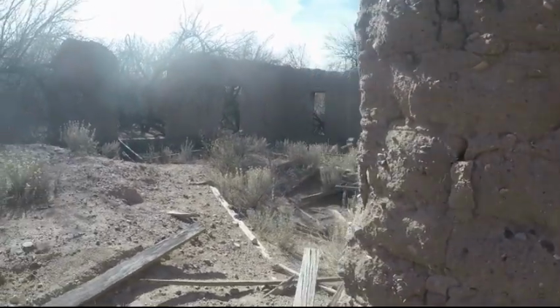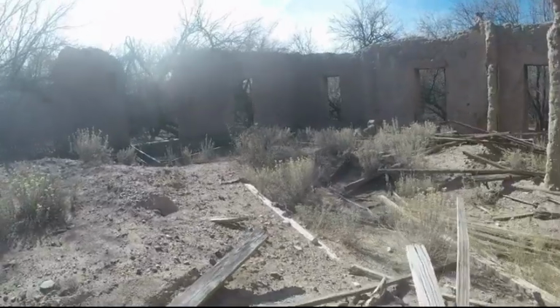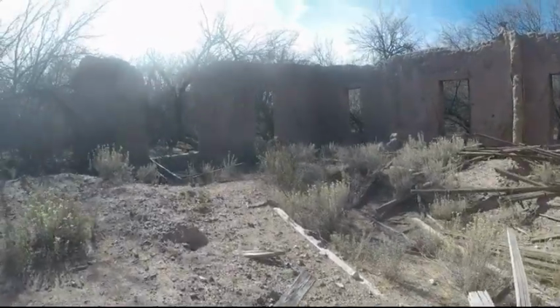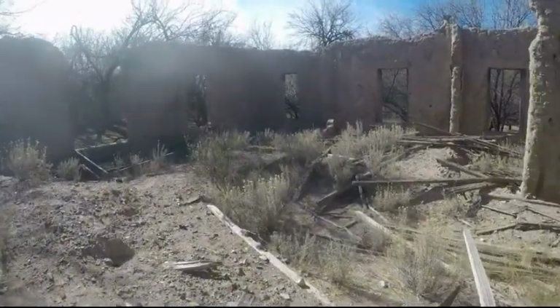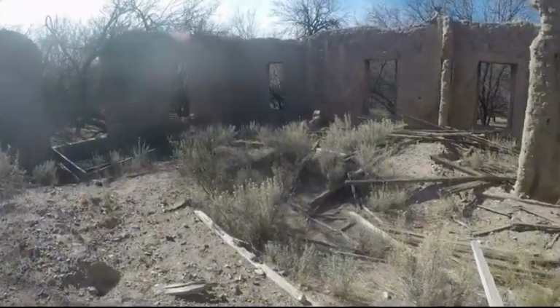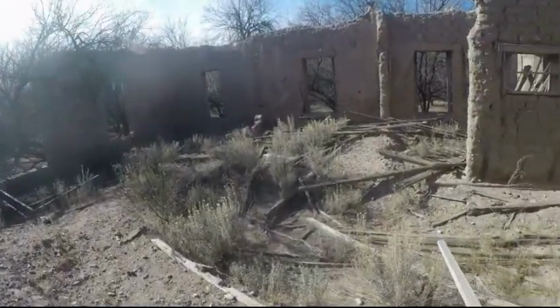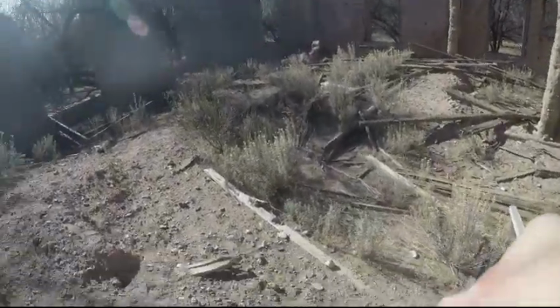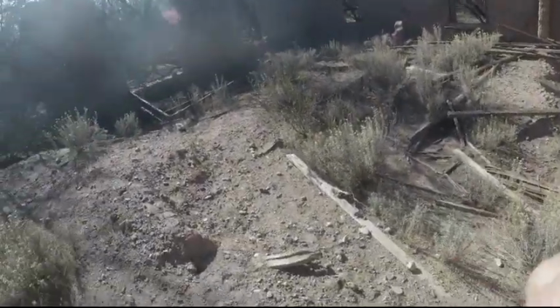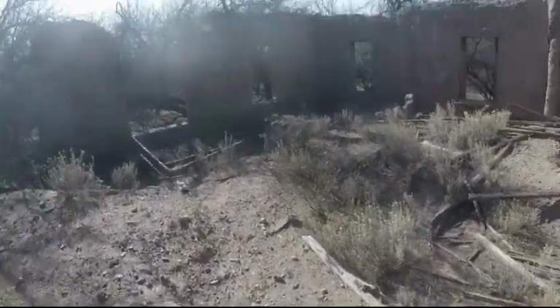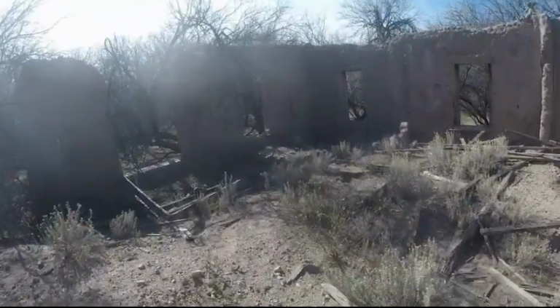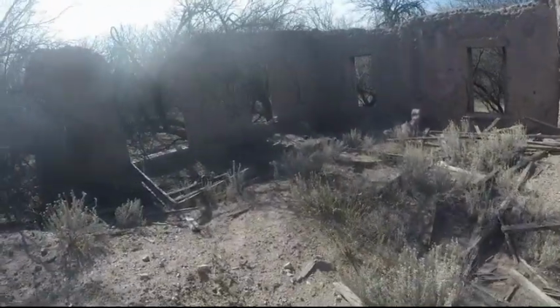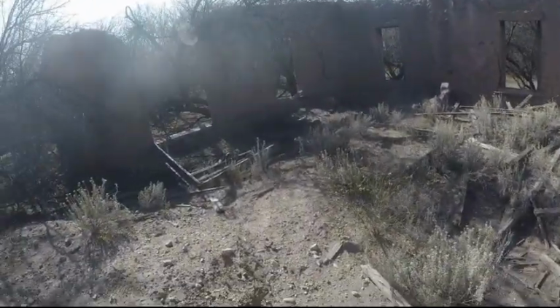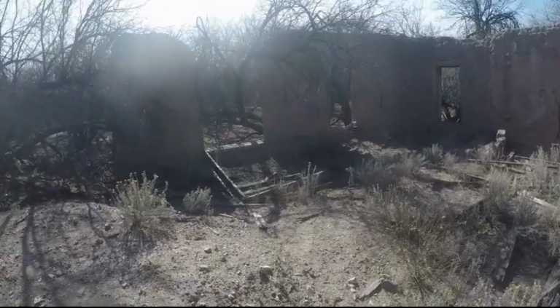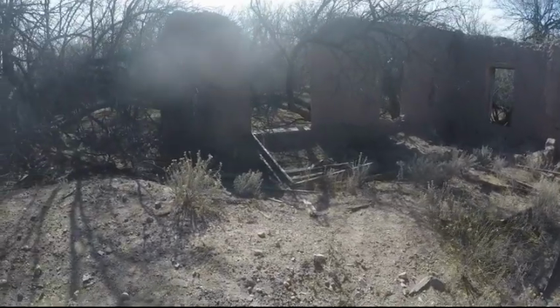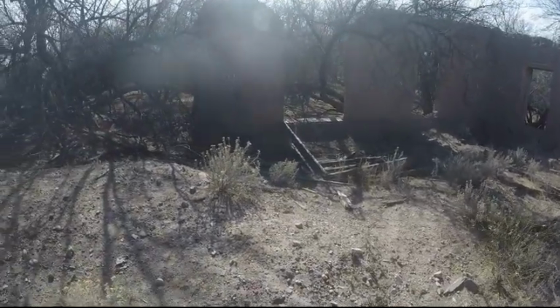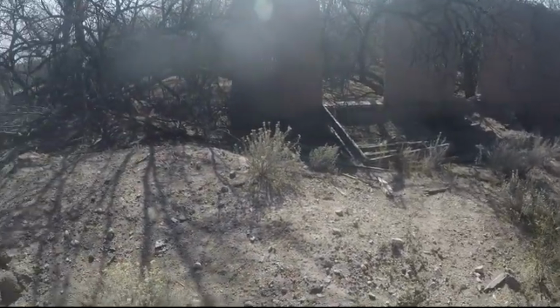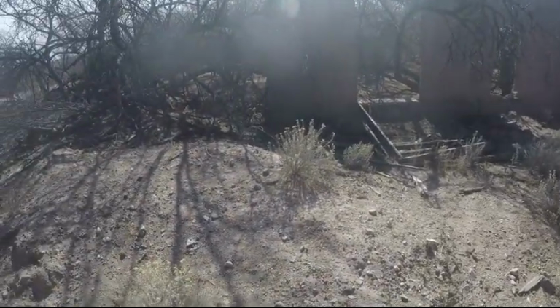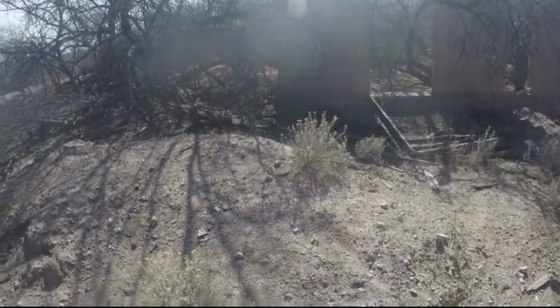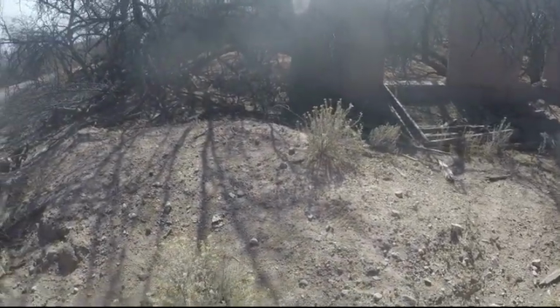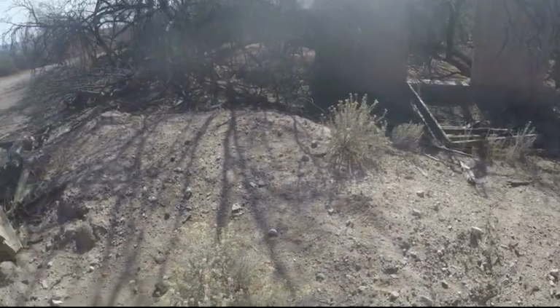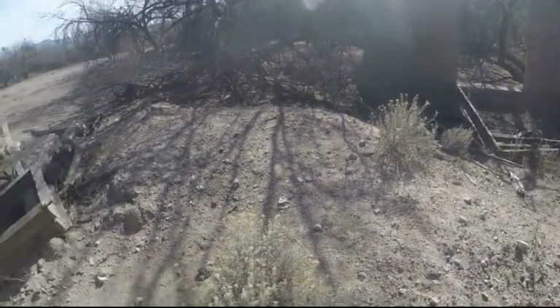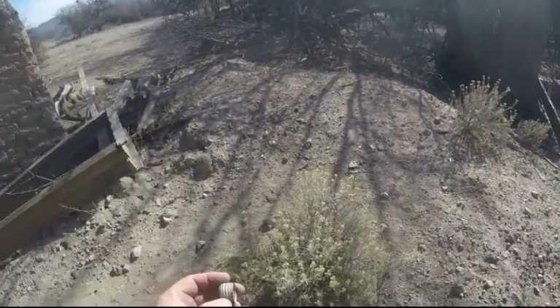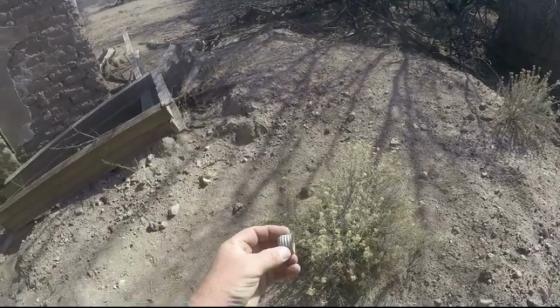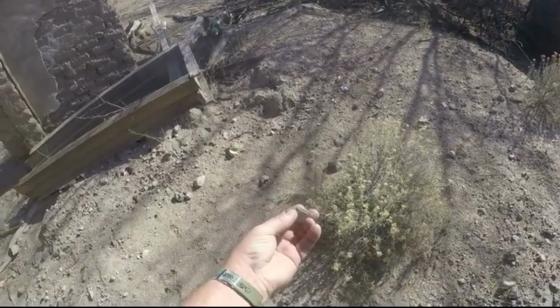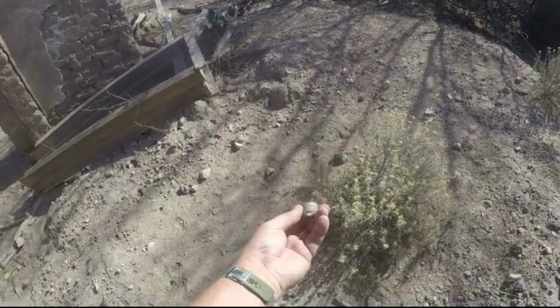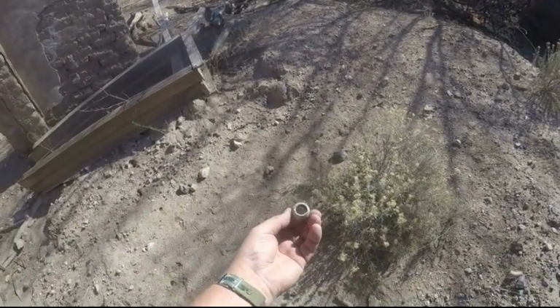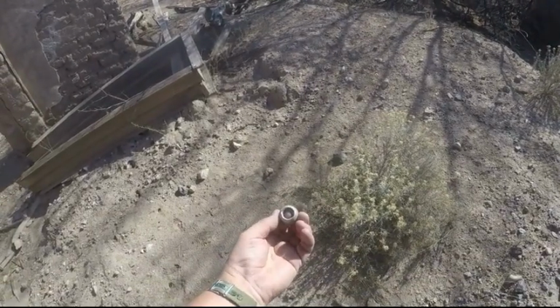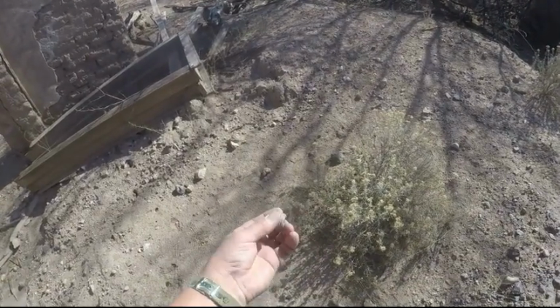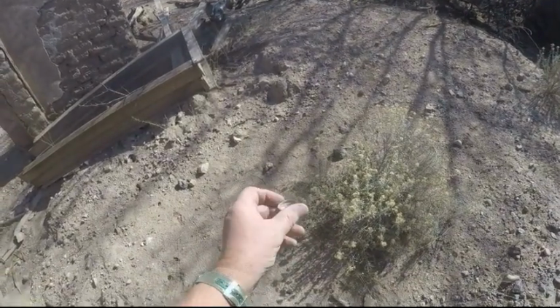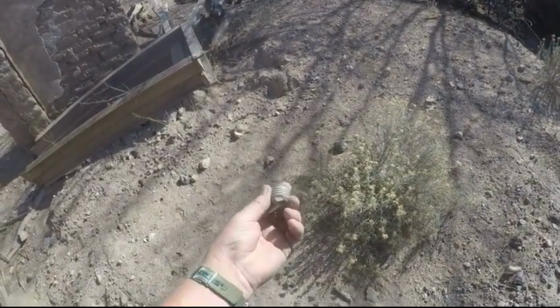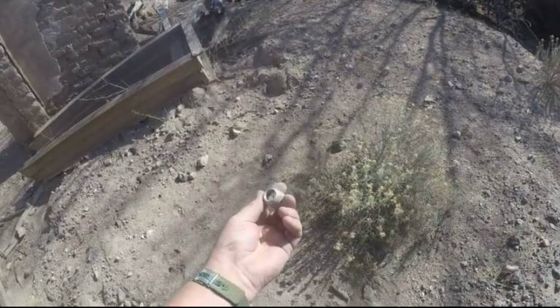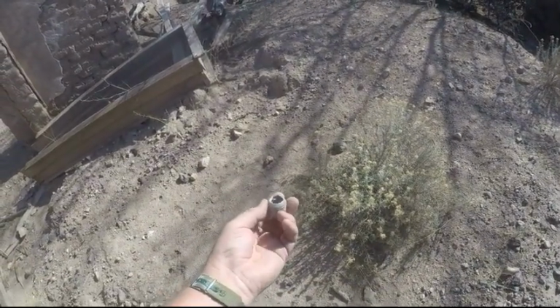I don't think this building is that old. I did find a modern light screw-in here.